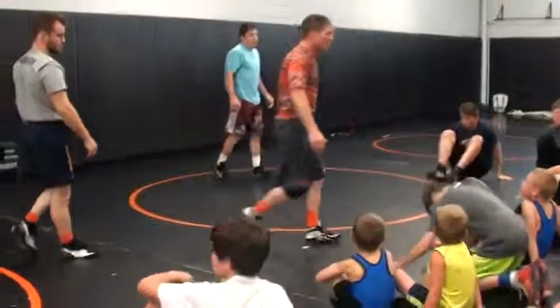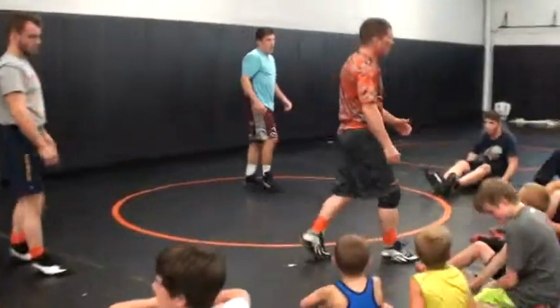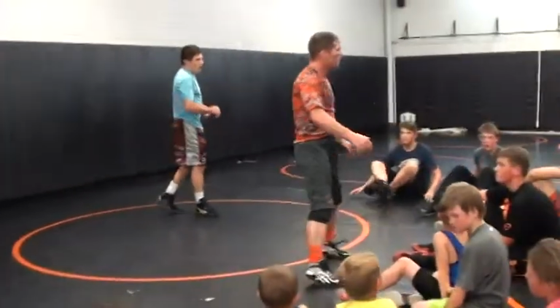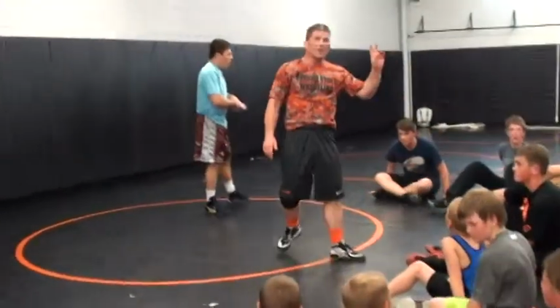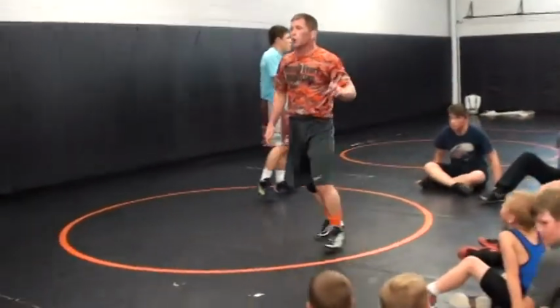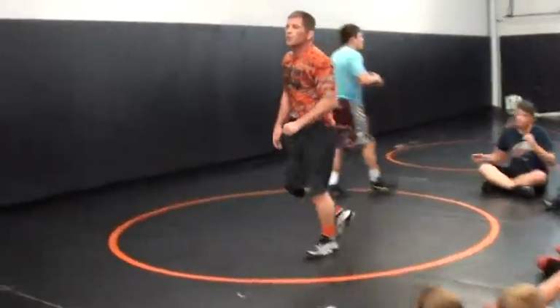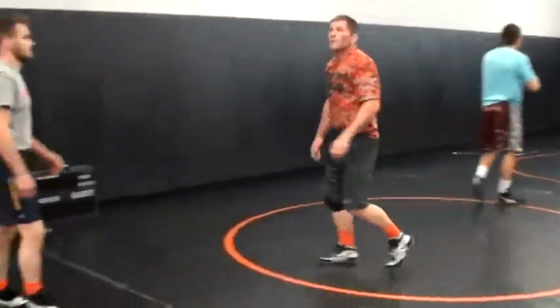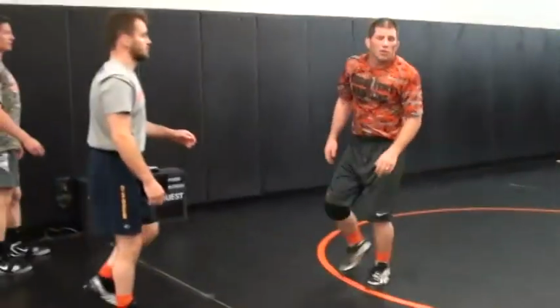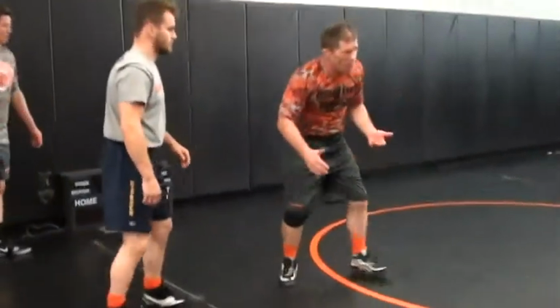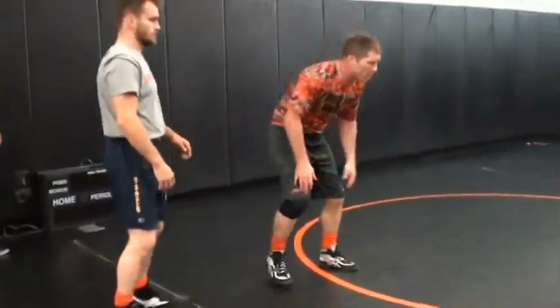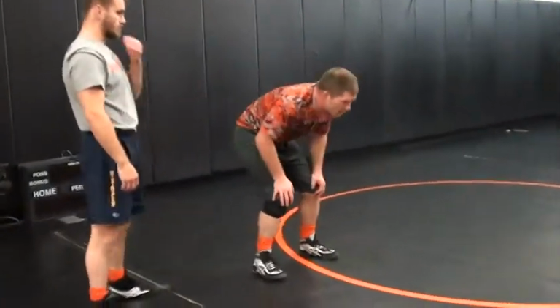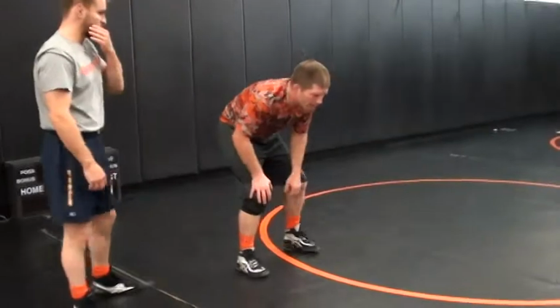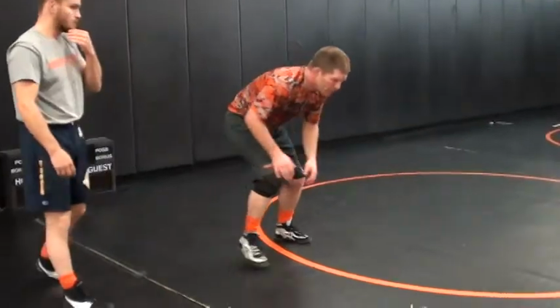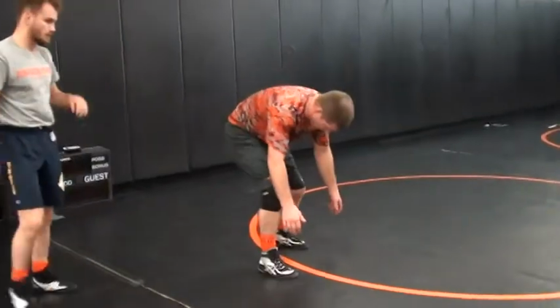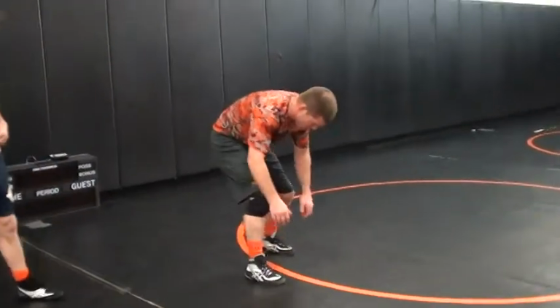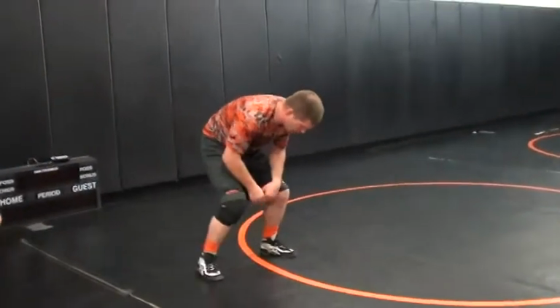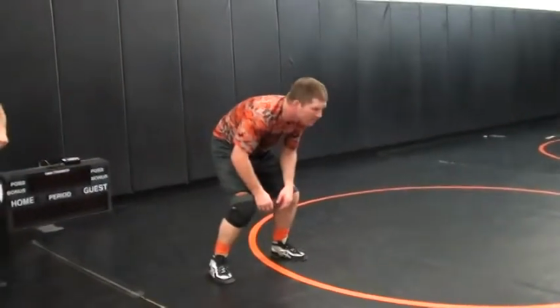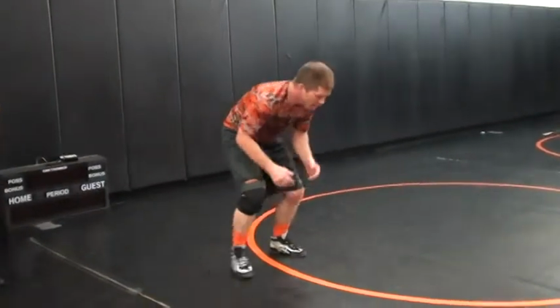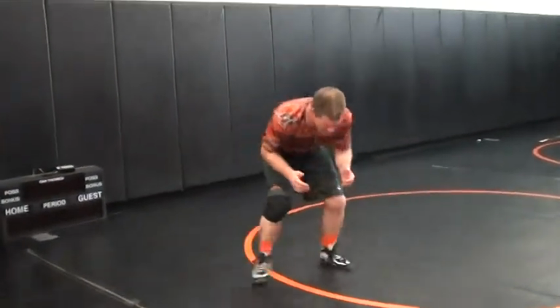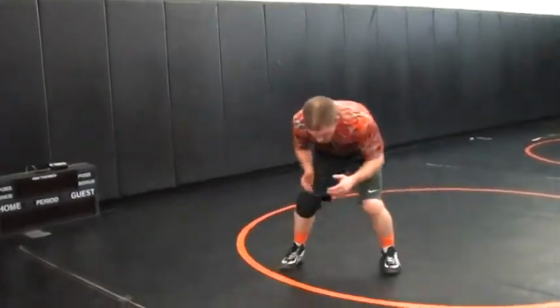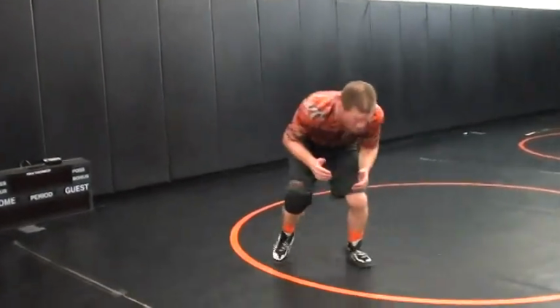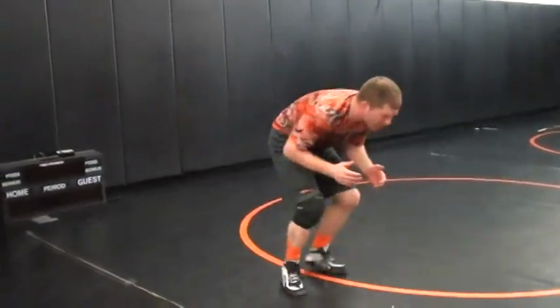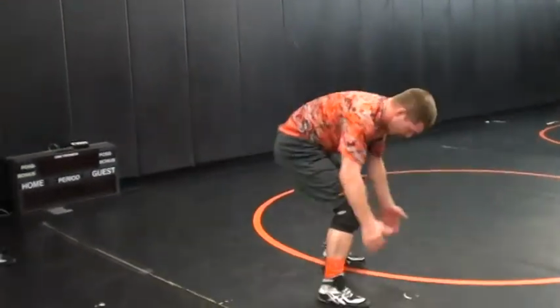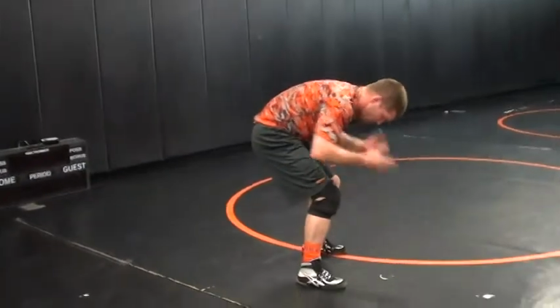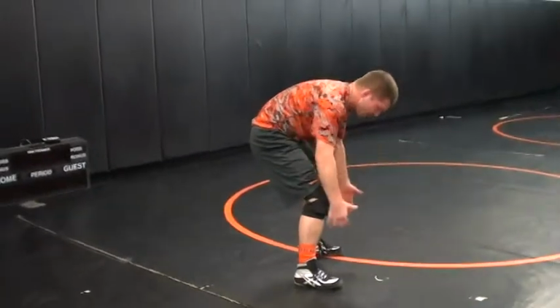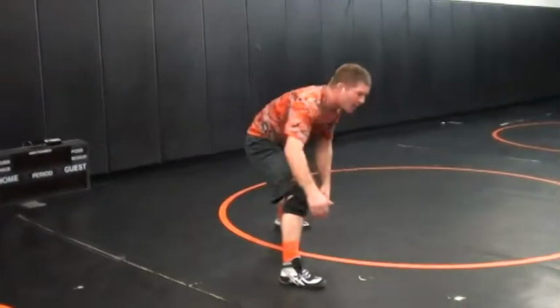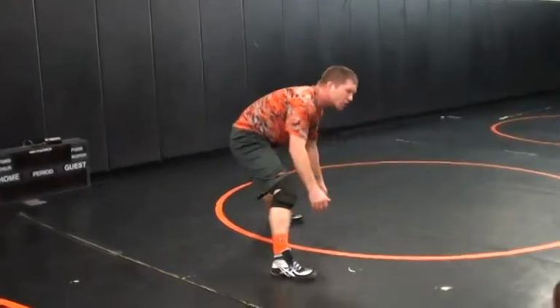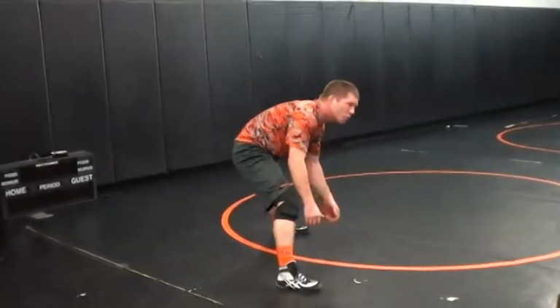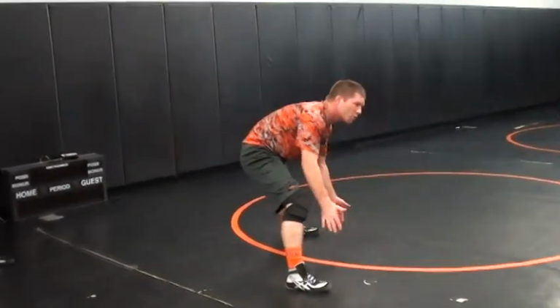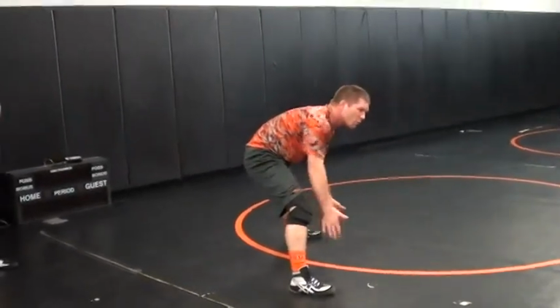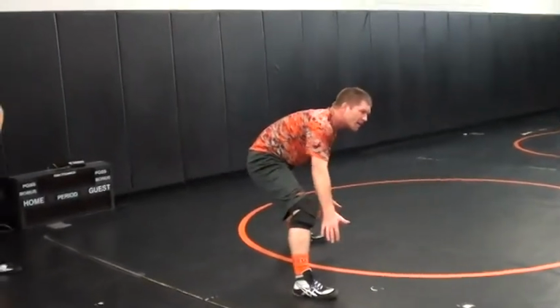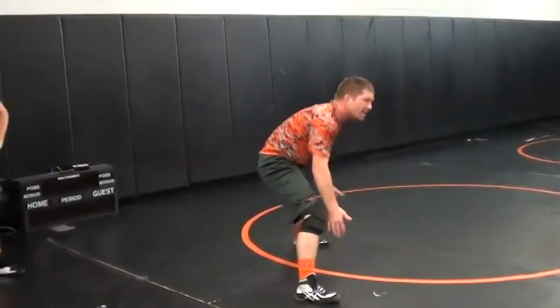One thing I noticed — our footwork in wrestling, whether I'm here or here, it has to always be pretty good. I don't want to get too wide here in my stance.